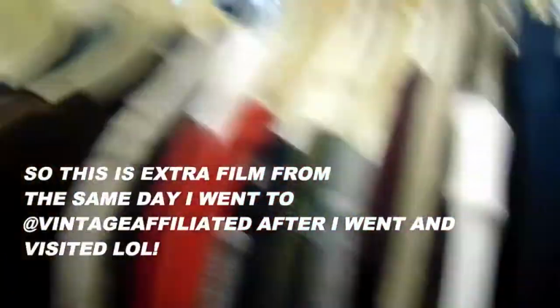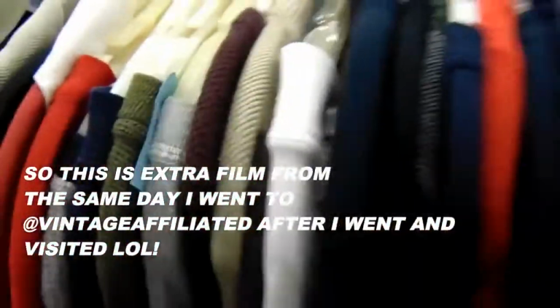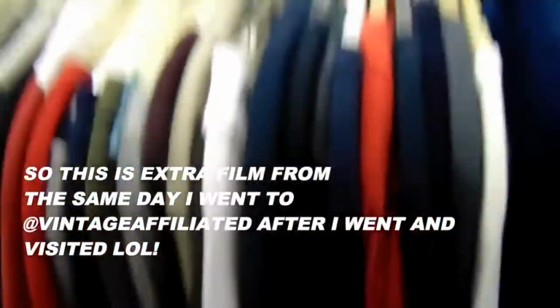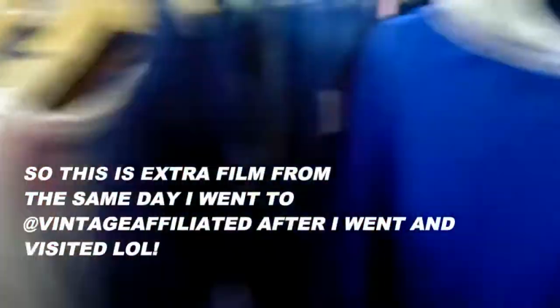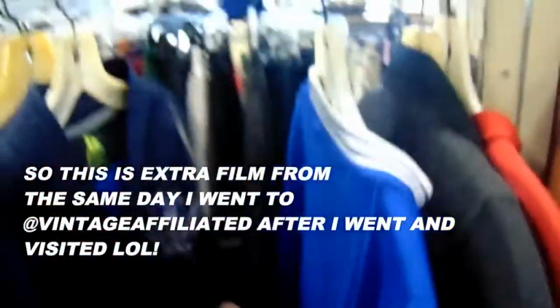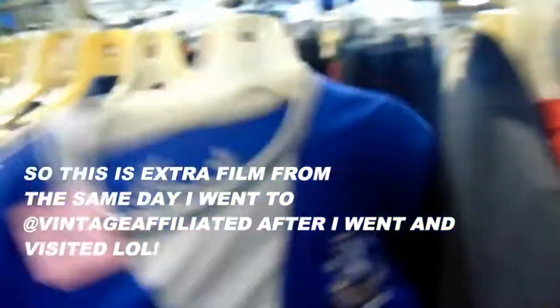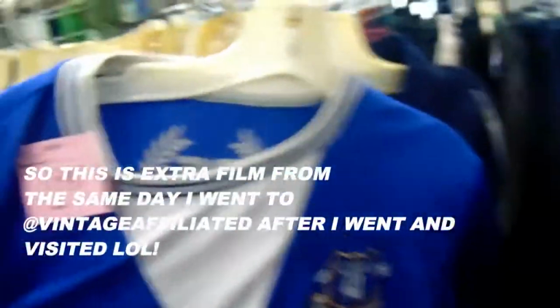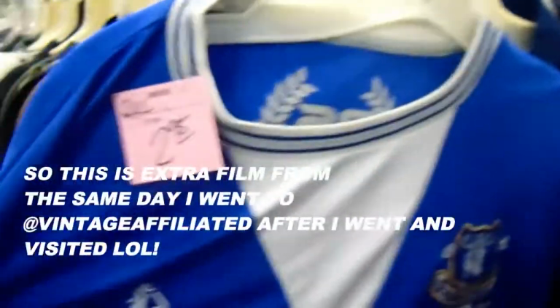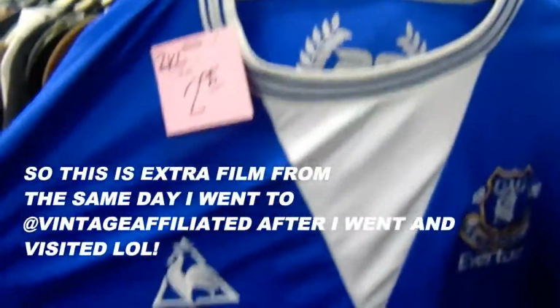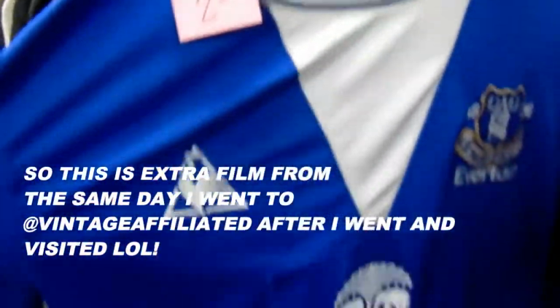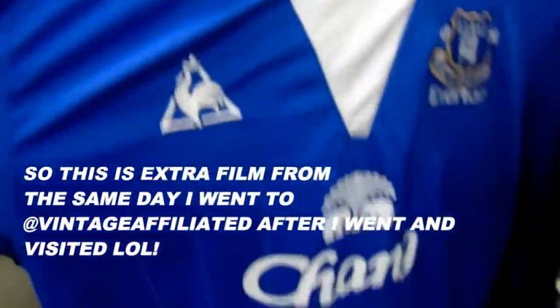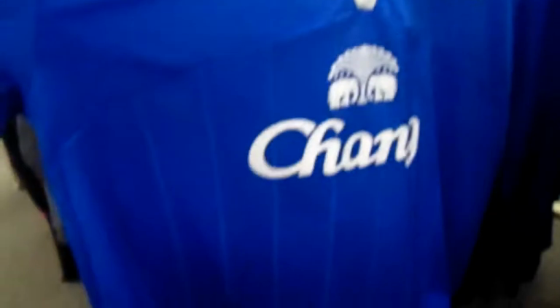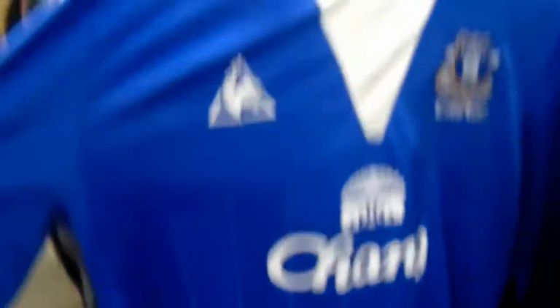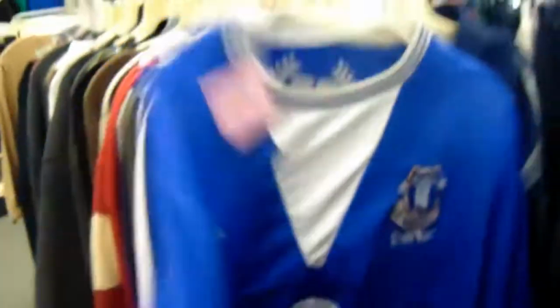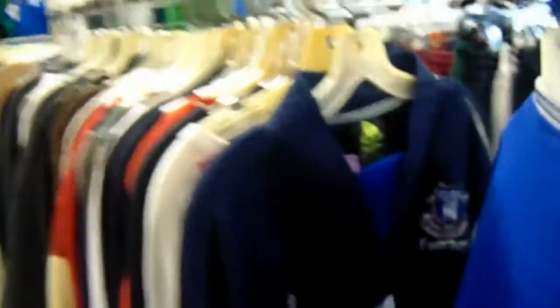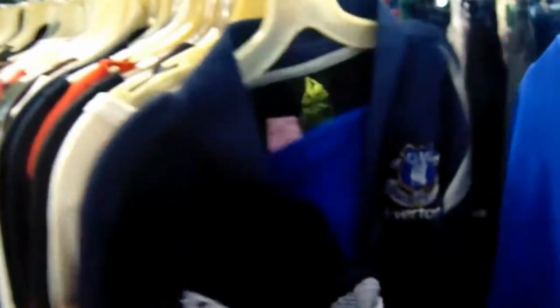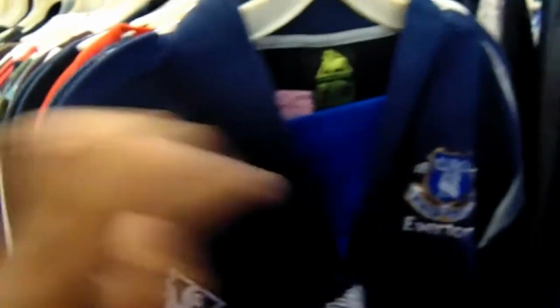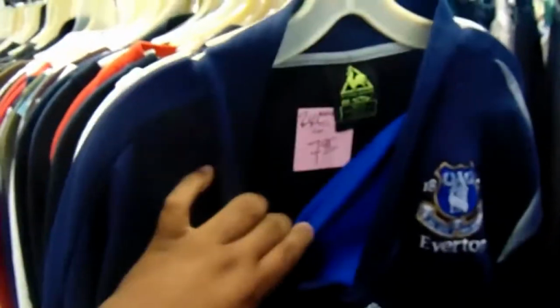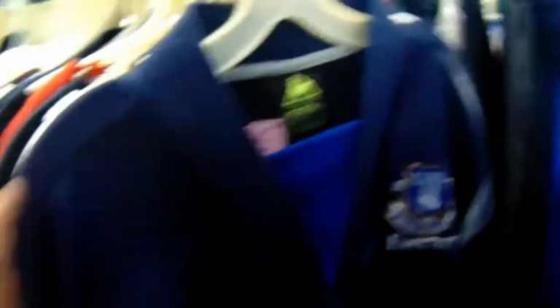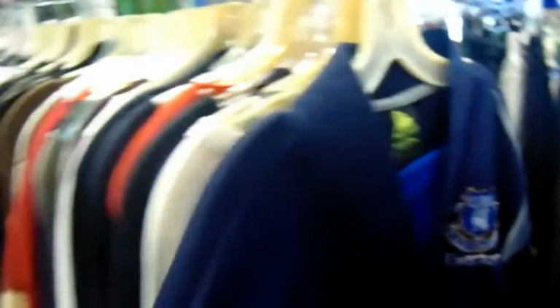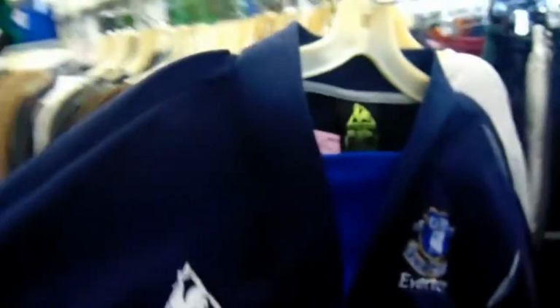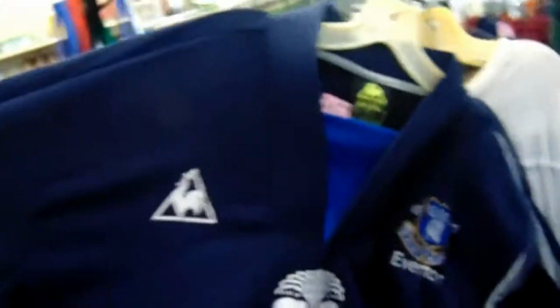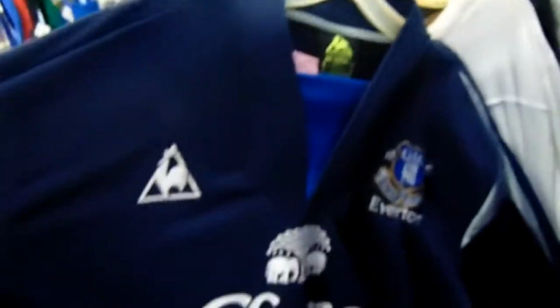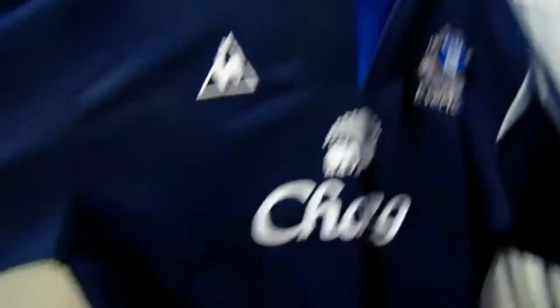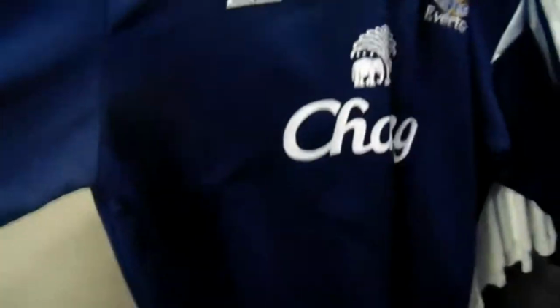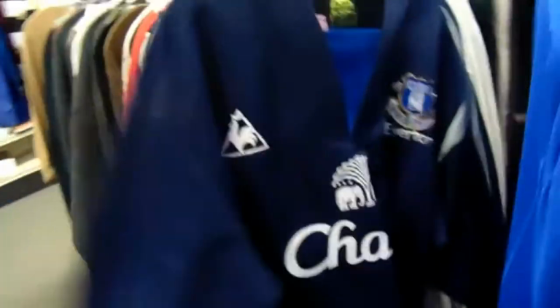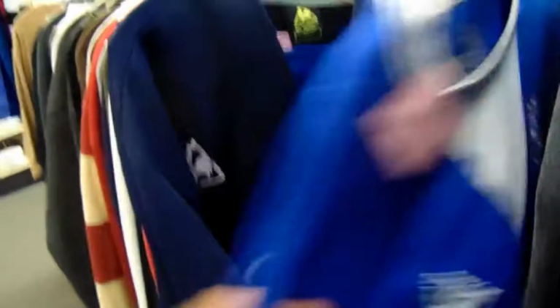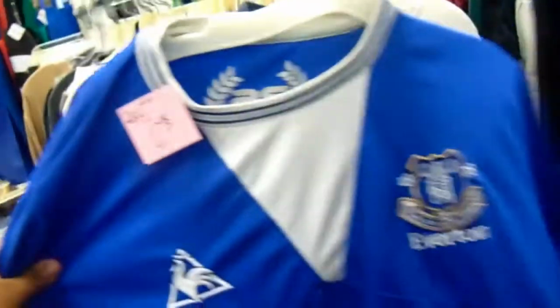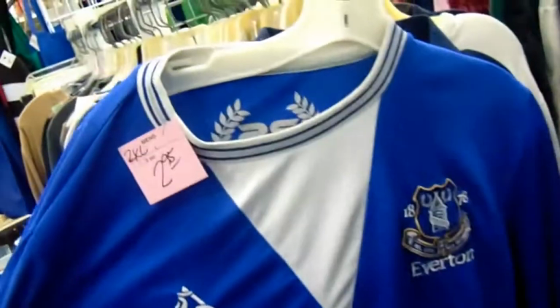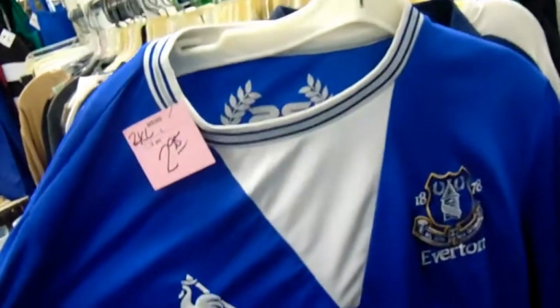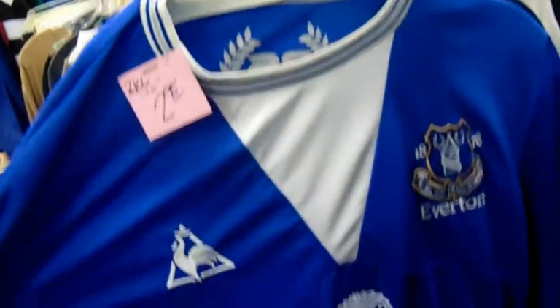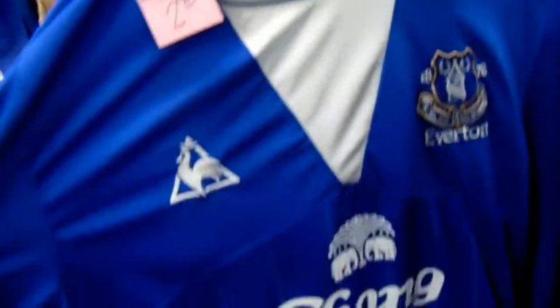As I was inside the thrift store I found these Everton jerseys — one is three dollars and the other is eight dollars. I might have to cop one of them or both. These are clean, dude.